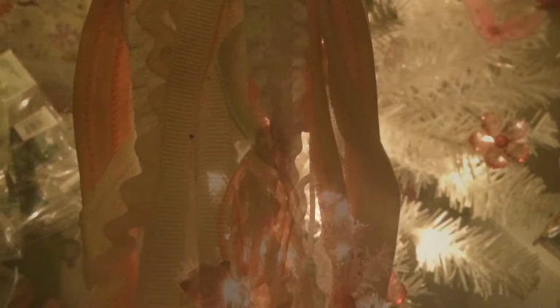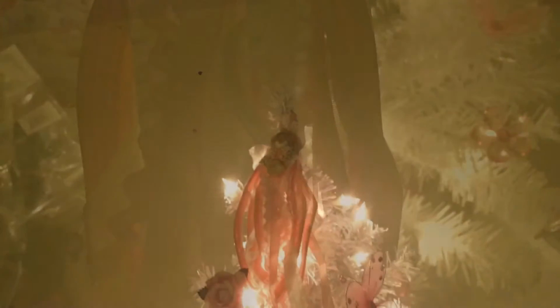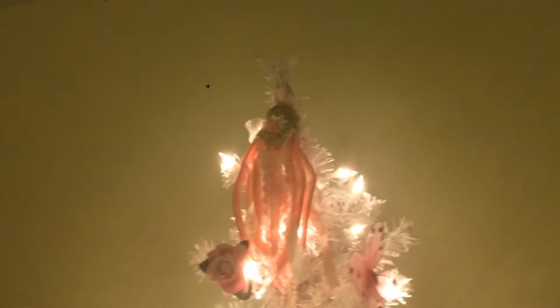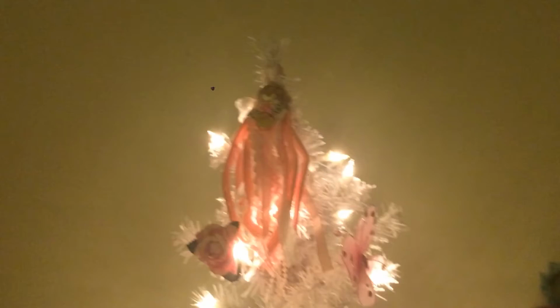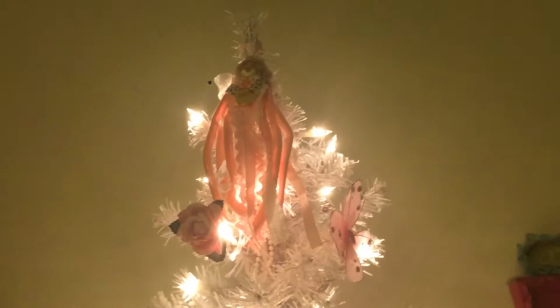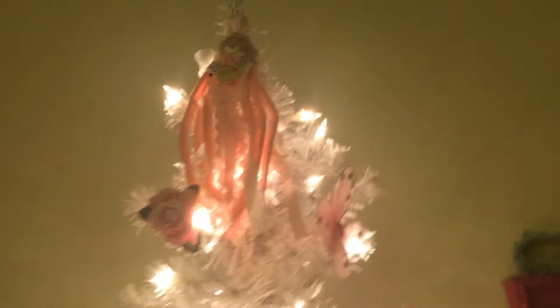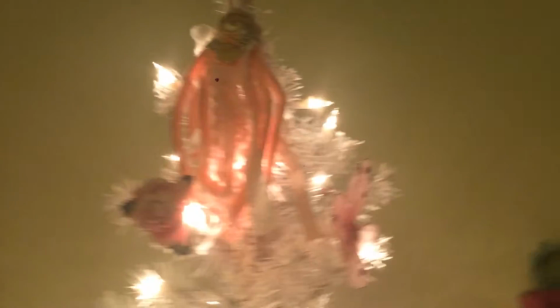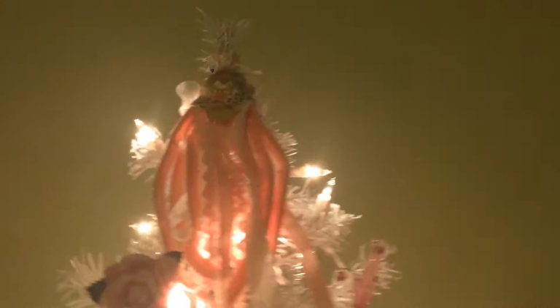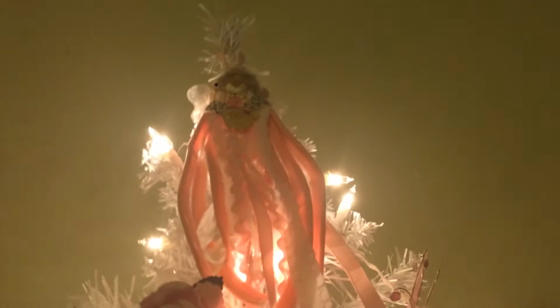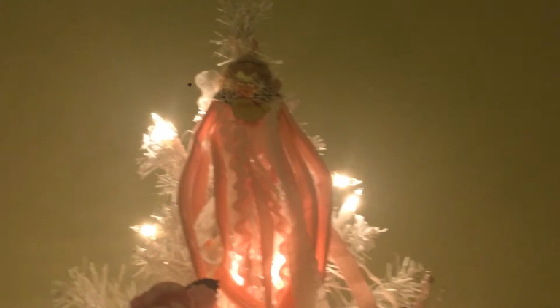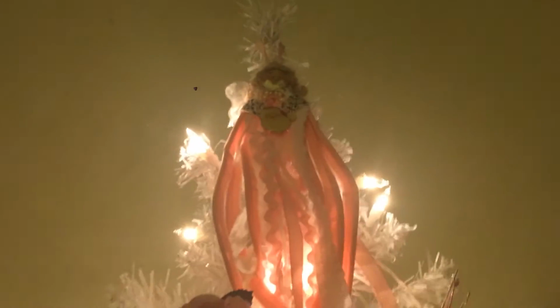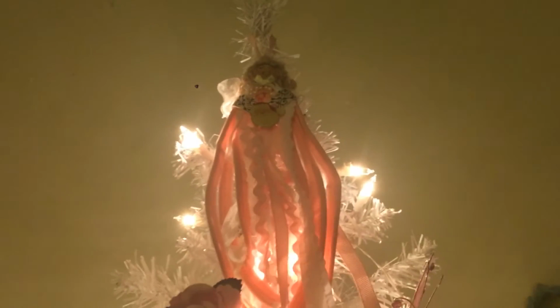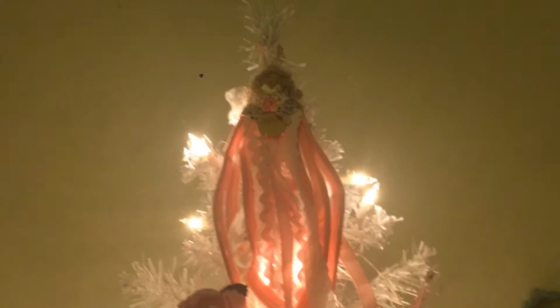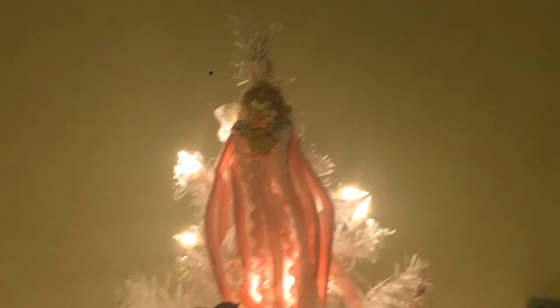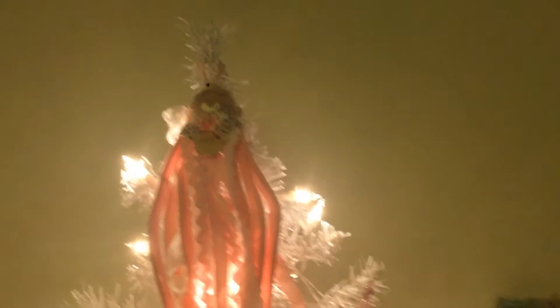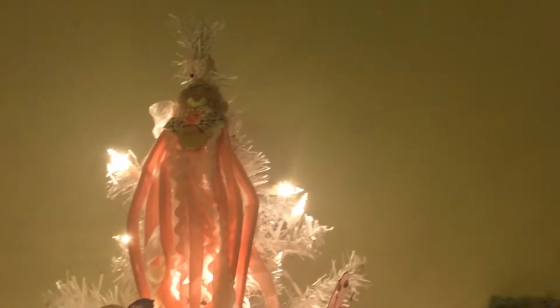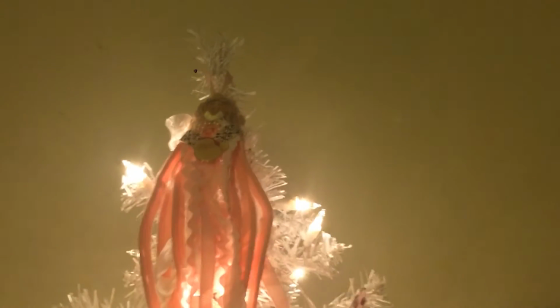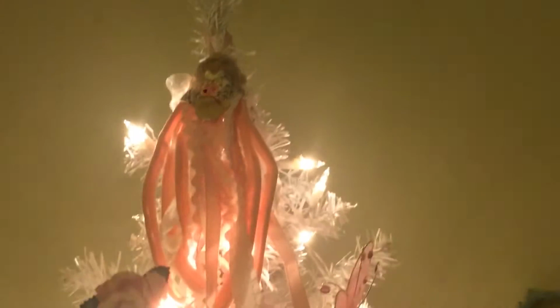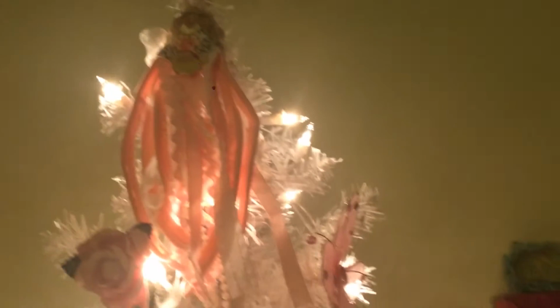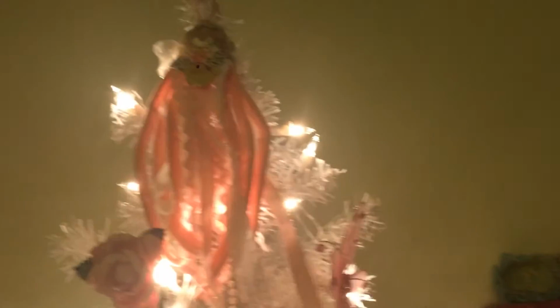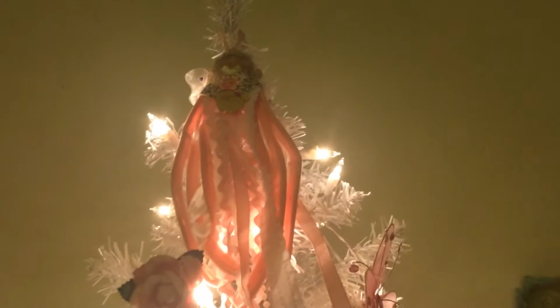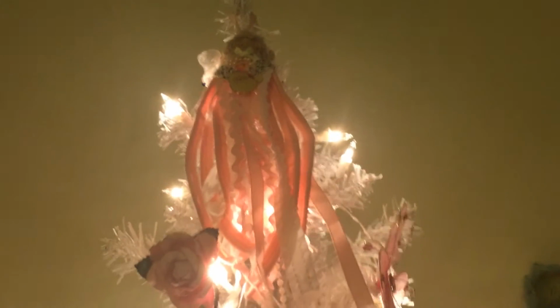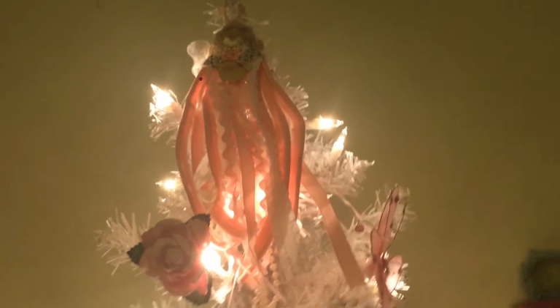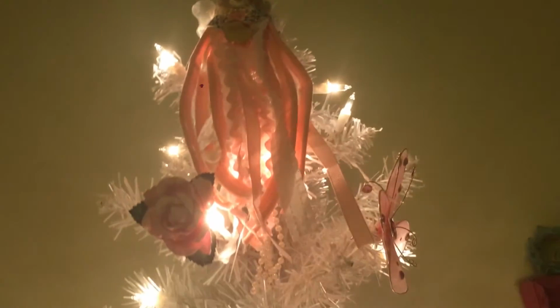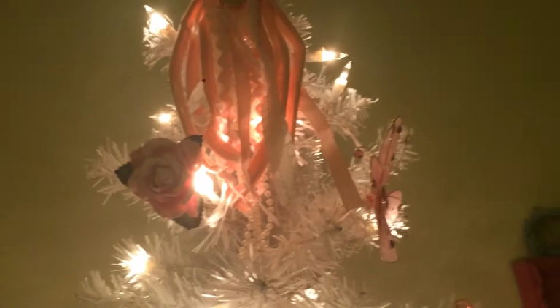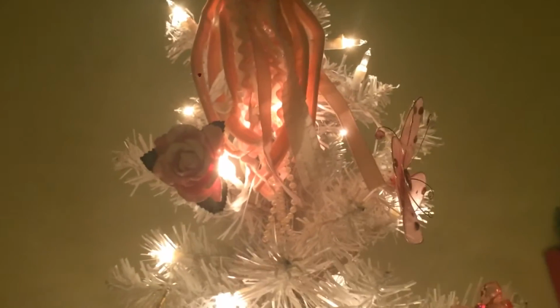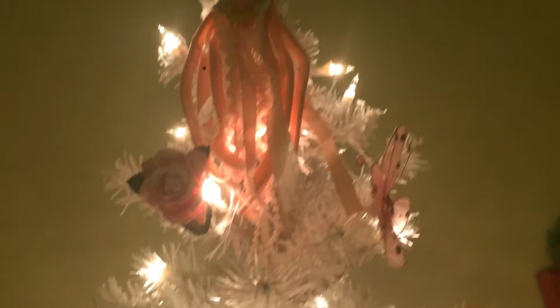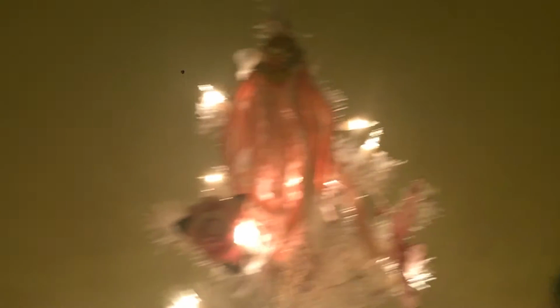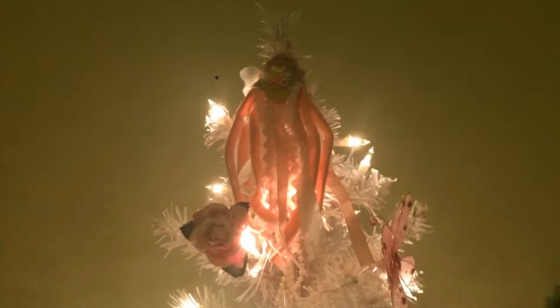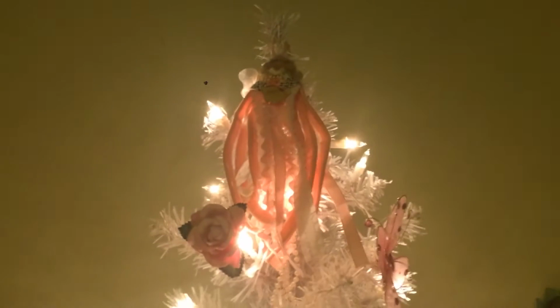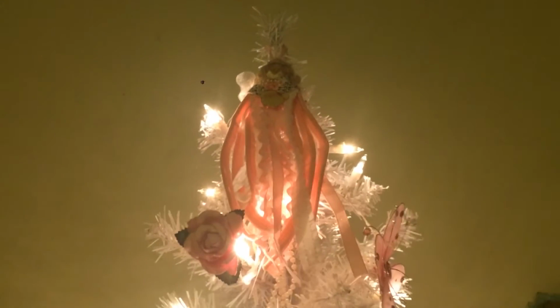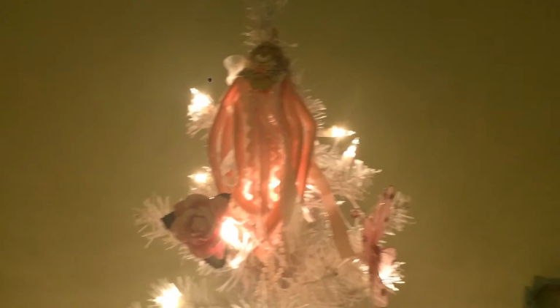I just wanted to do a short, quick video. I wanted to show Chelsea my tree topper. She made that gorgeous tree topper for me. I have a picture I'm going to put in at the beginning and the end of the video so you guys can see it.